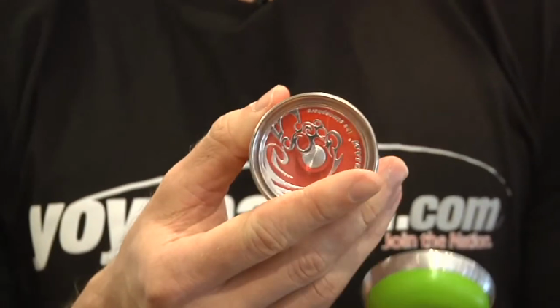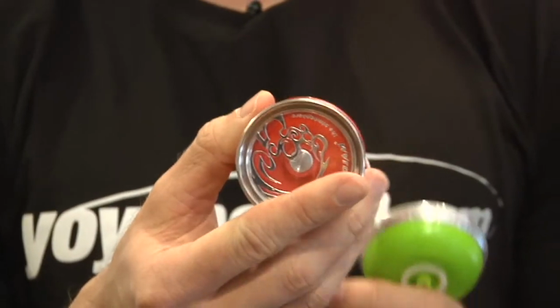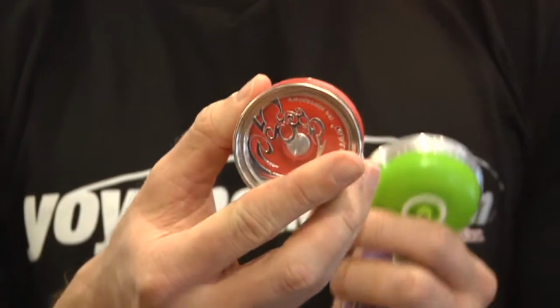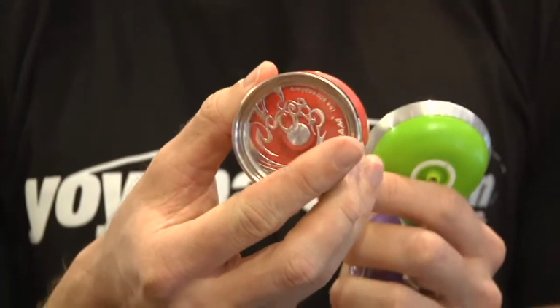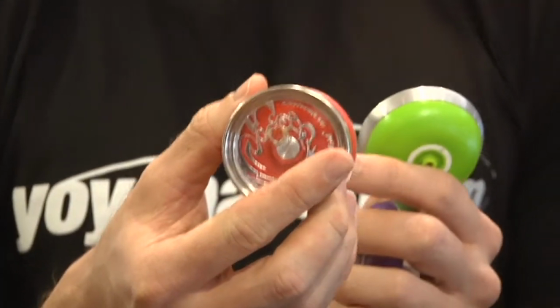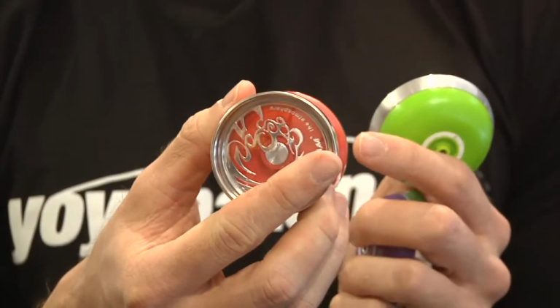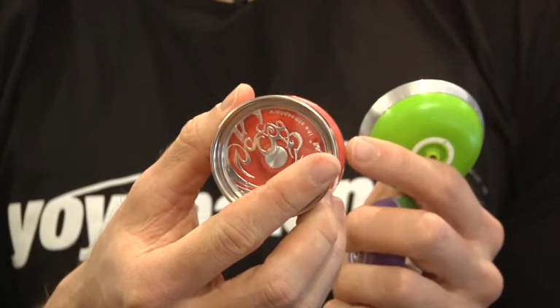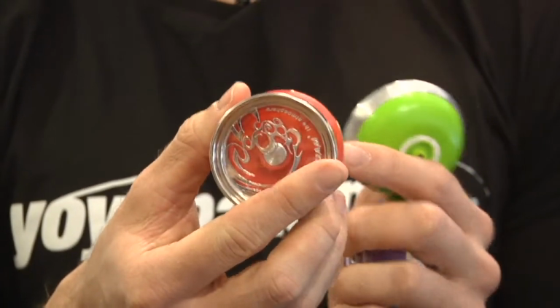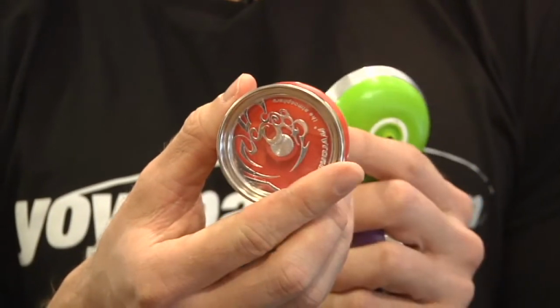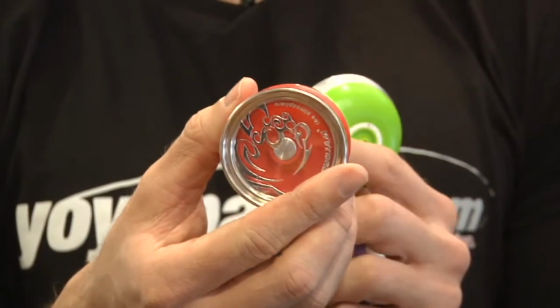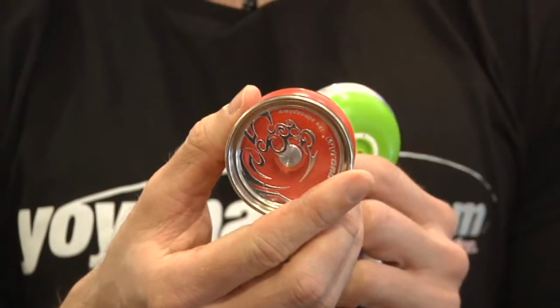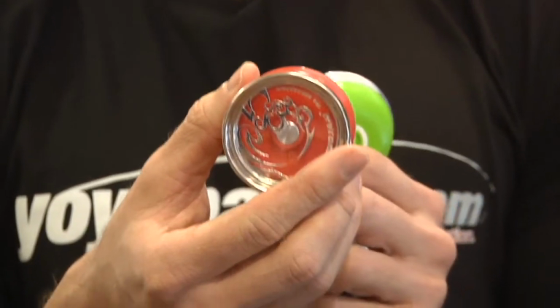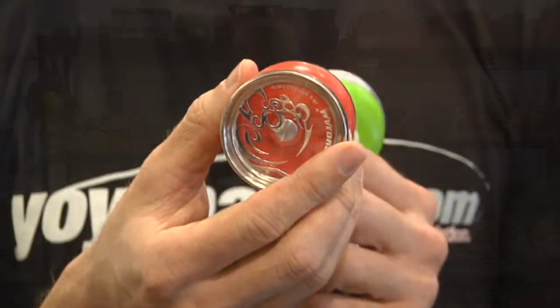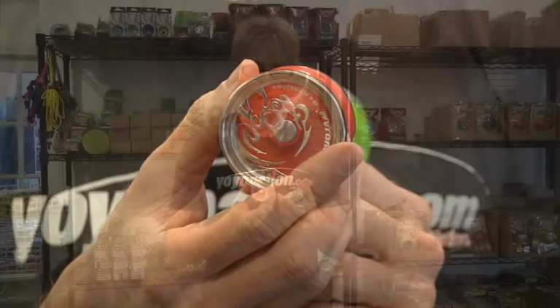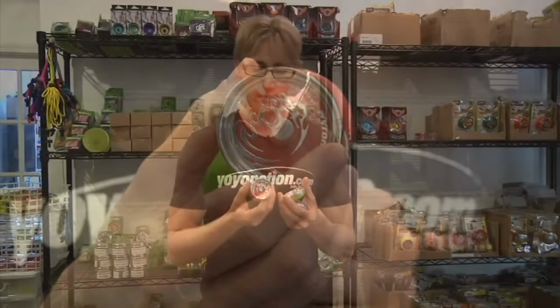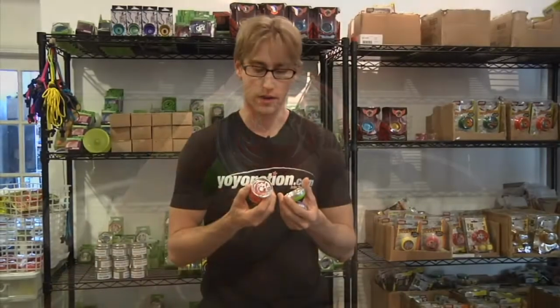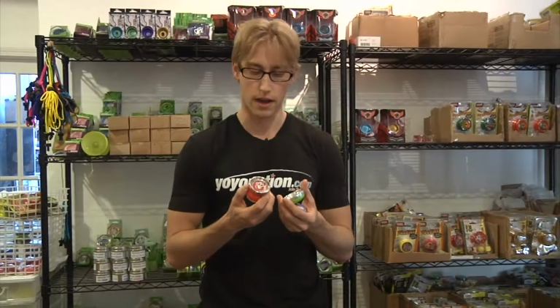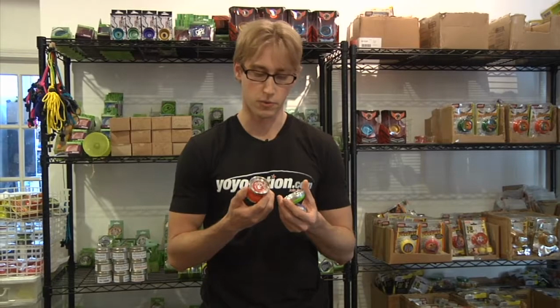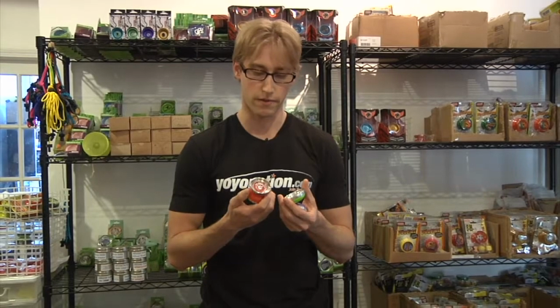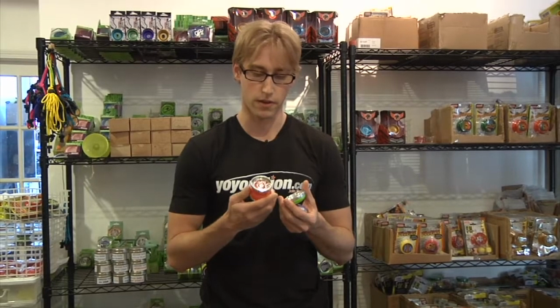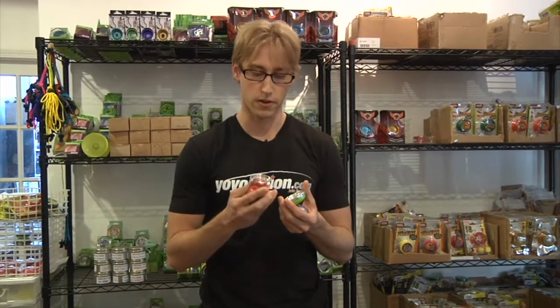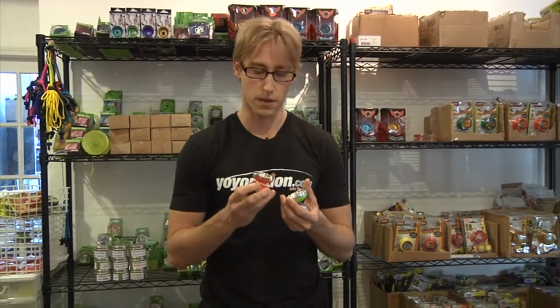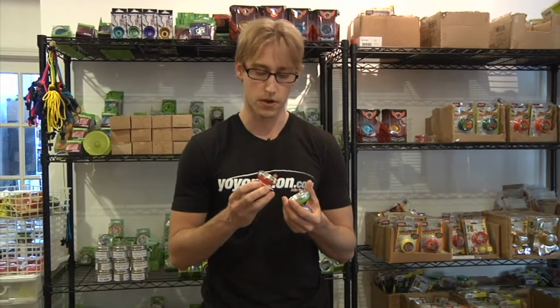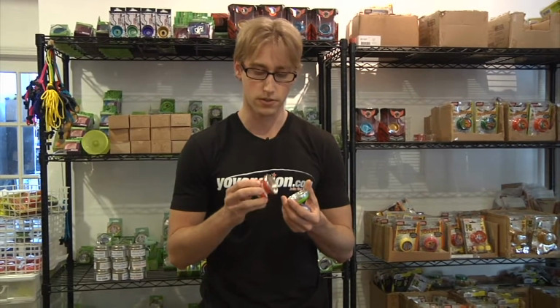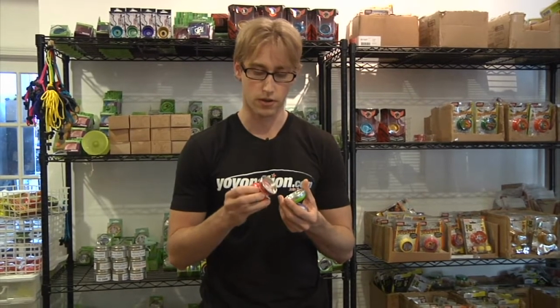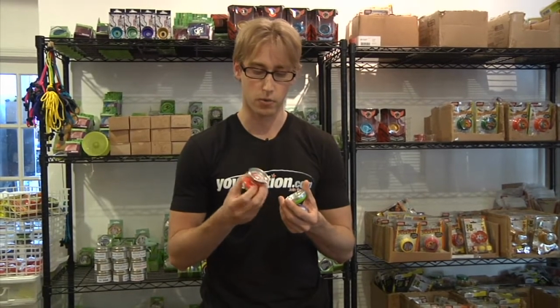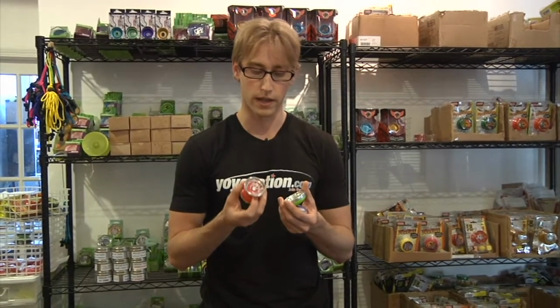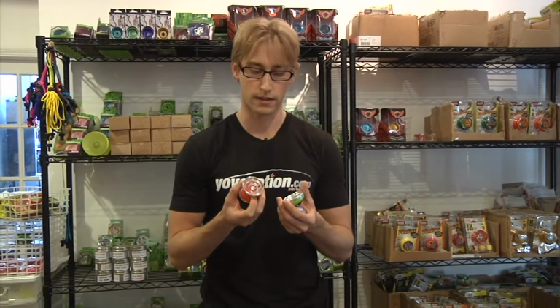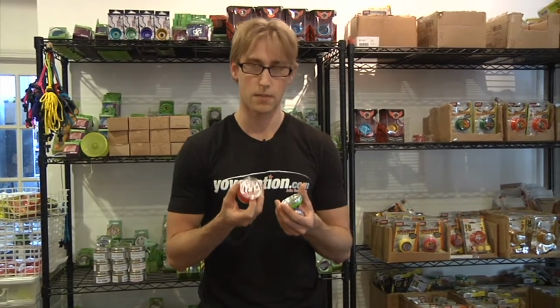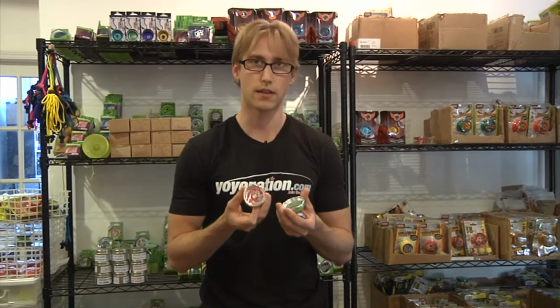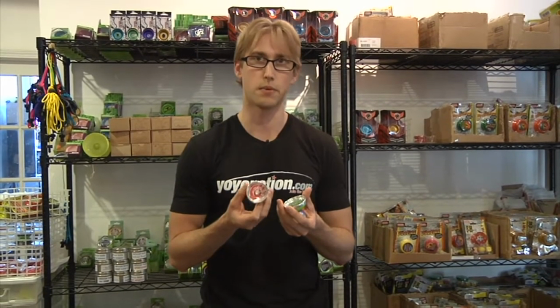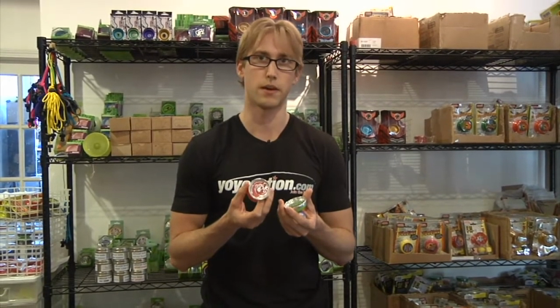I'm really impressed because I was always a big fan of the Atmosphere. It was one of my favorite YoYoJam yo-yos, so I really liked it that they made it that much better.